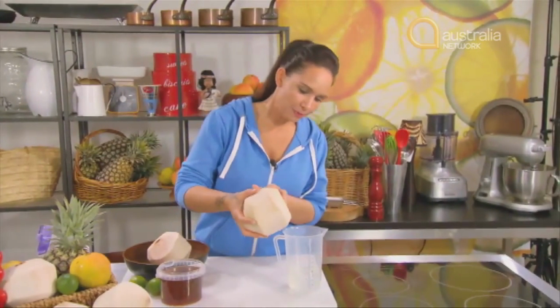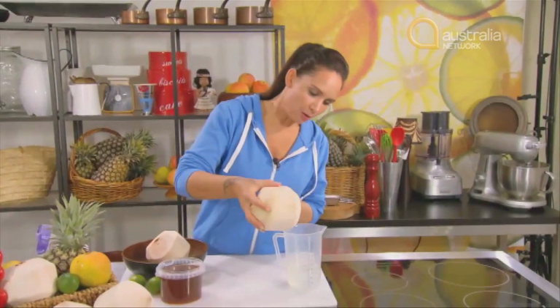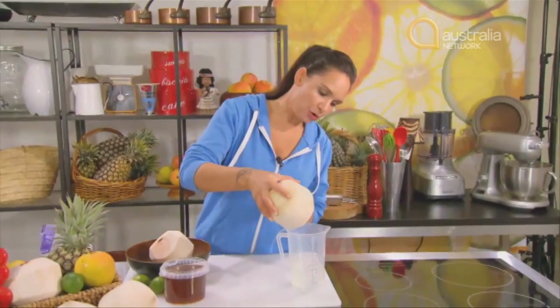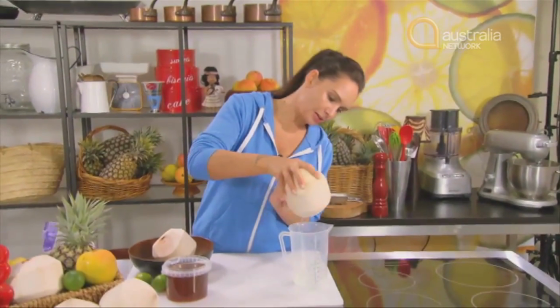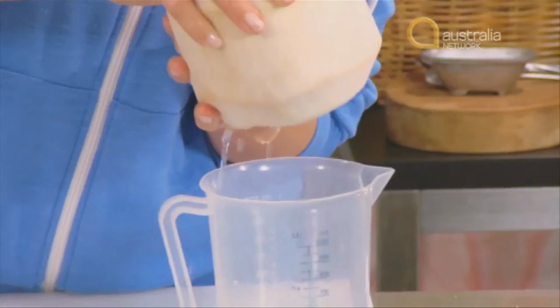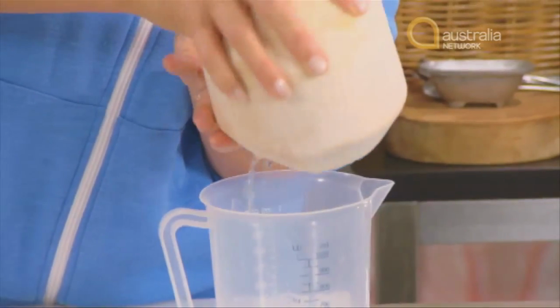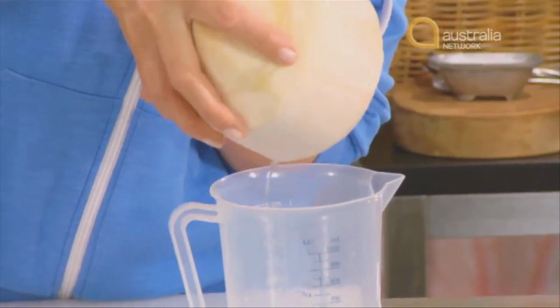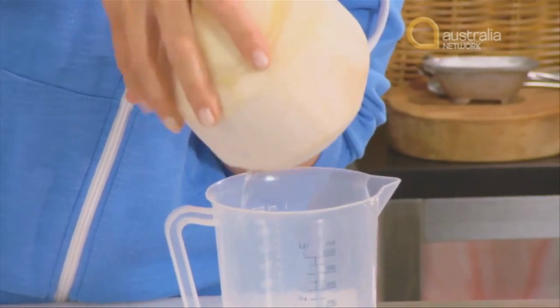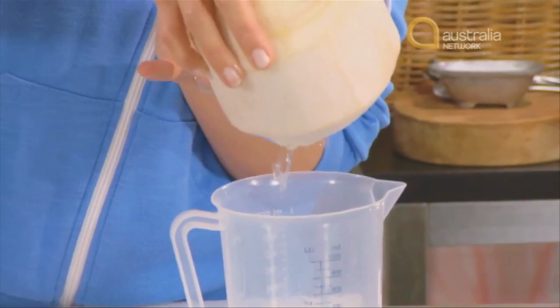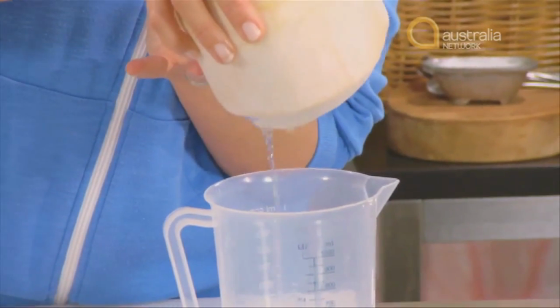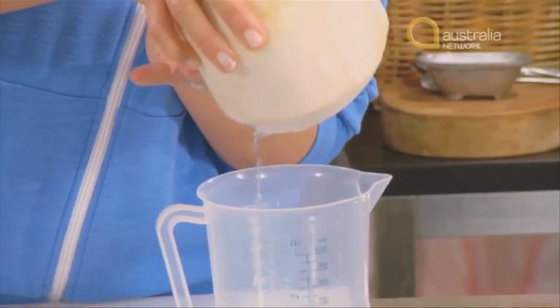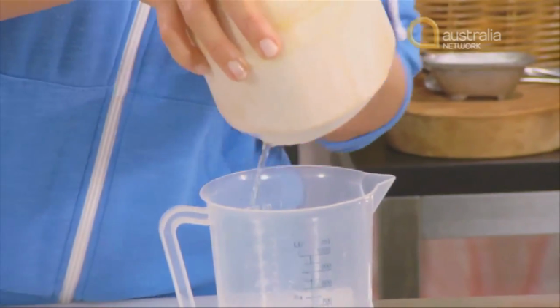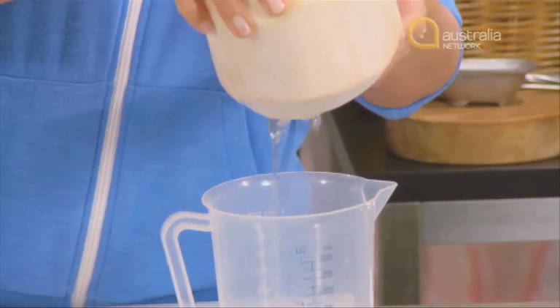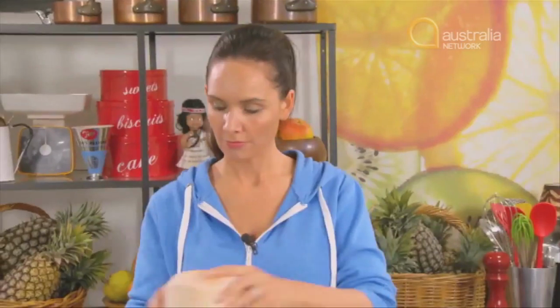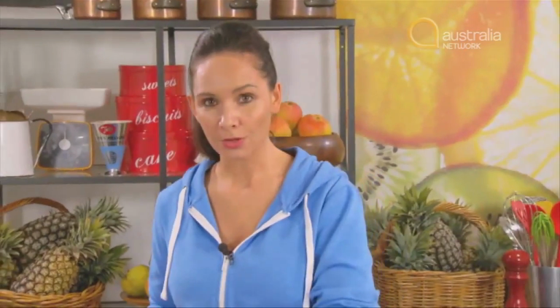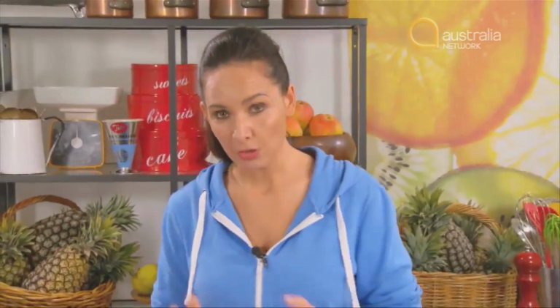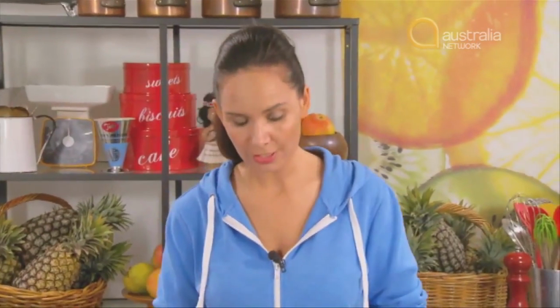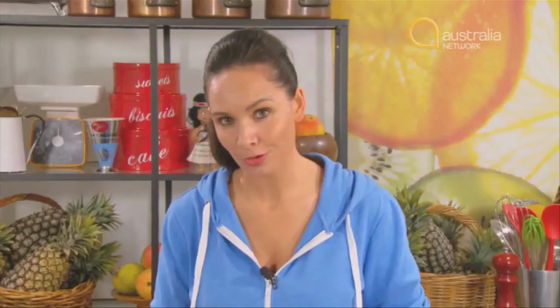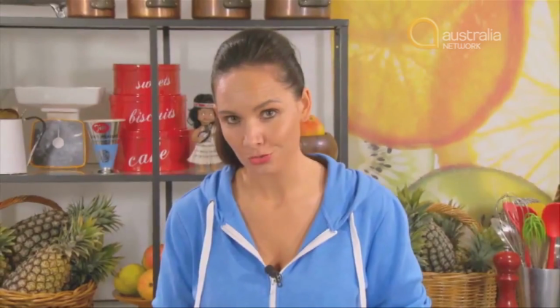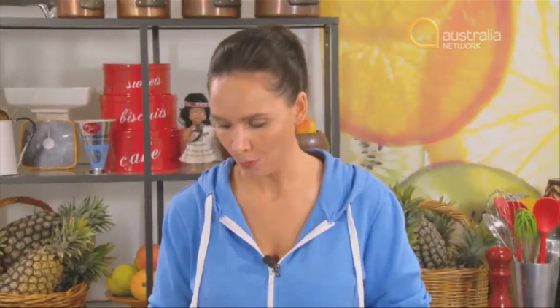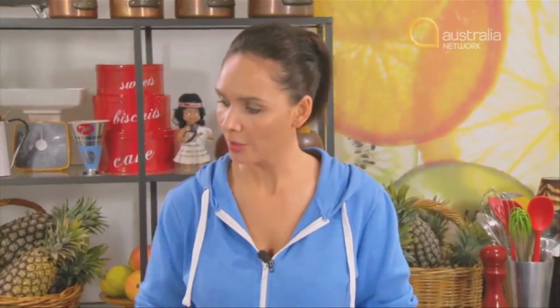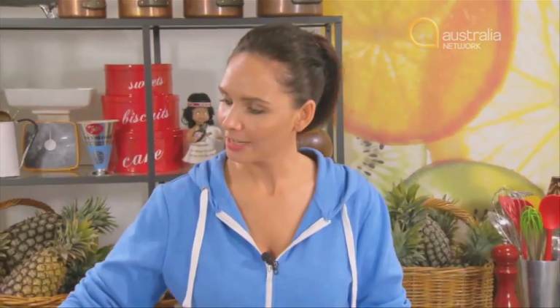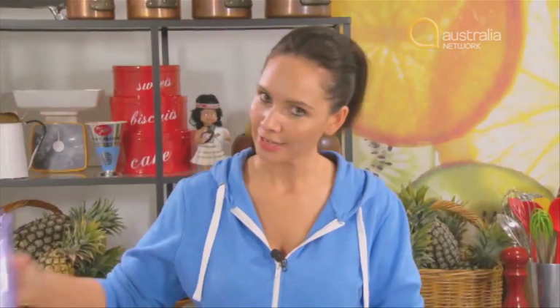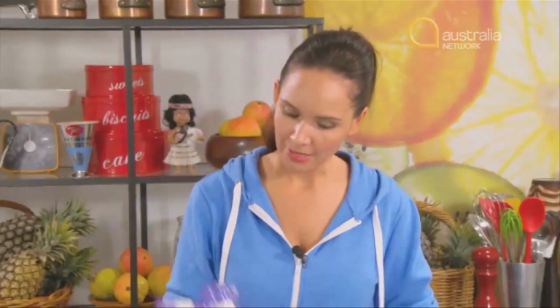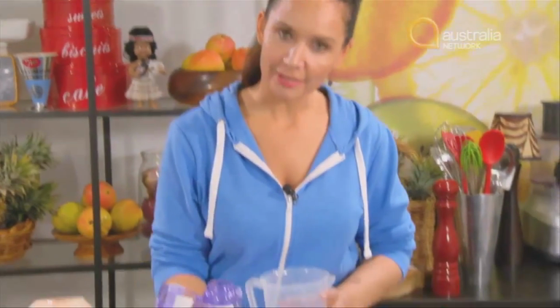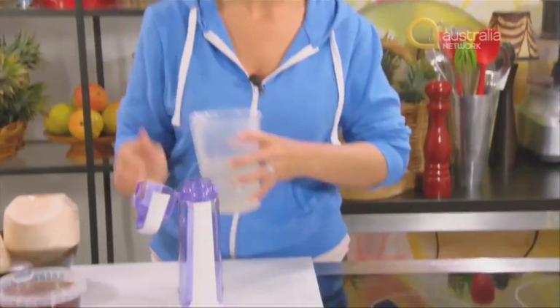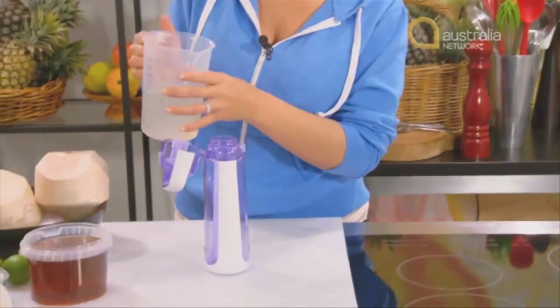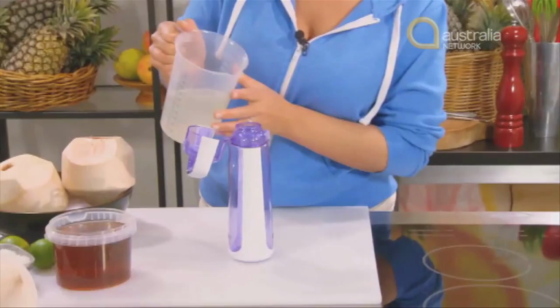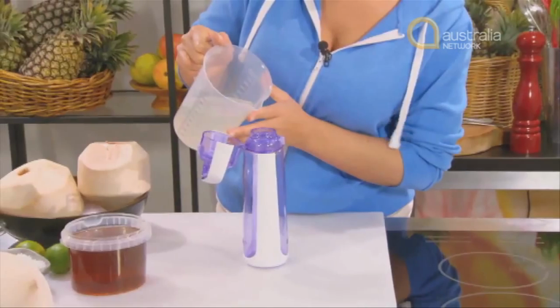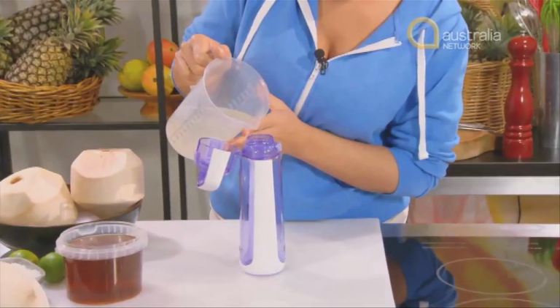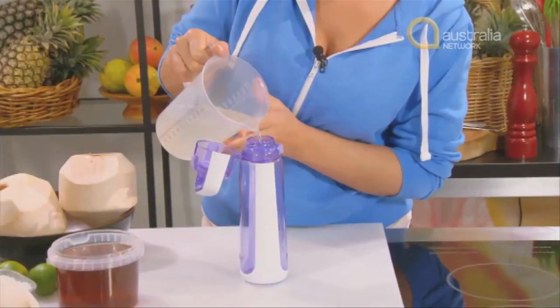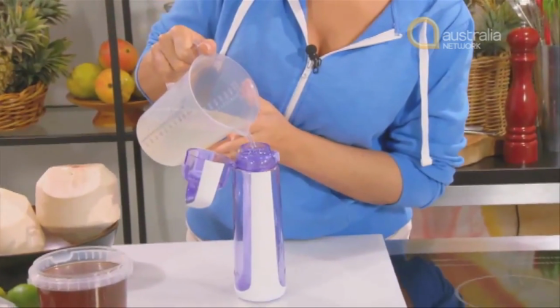Depending on how big your coconuts are, you'll need the juice of one to two coconuts. Once you have equal quantities of coconut juice and water, add it into a drink bottle that you intend to take to your sports game.